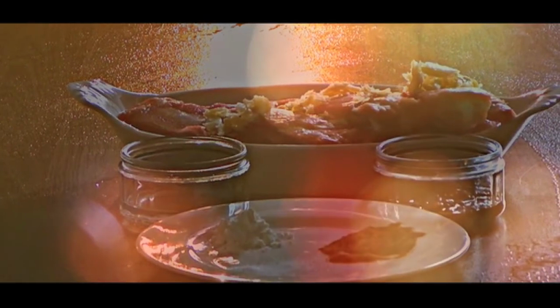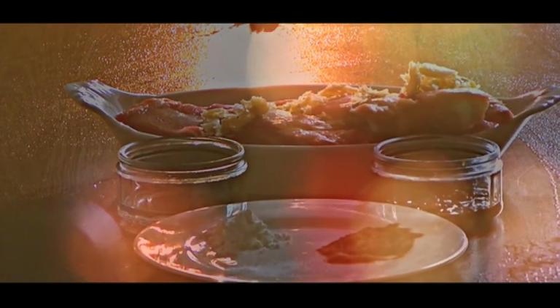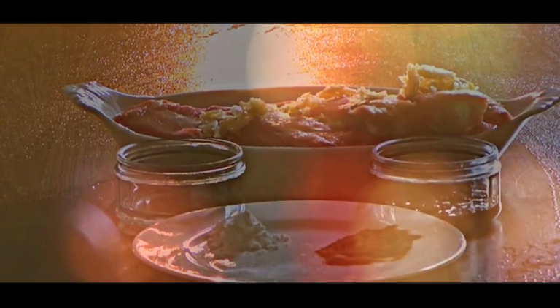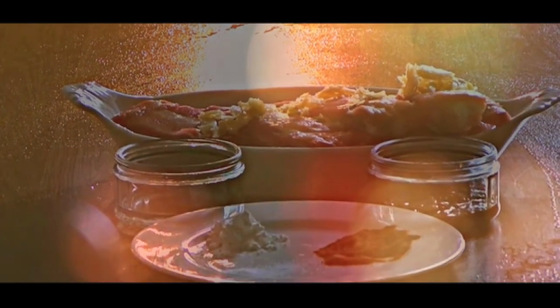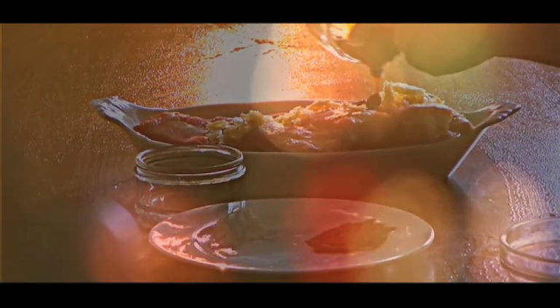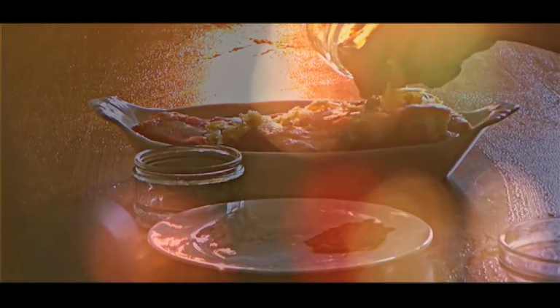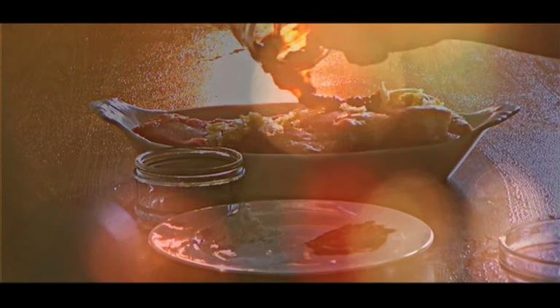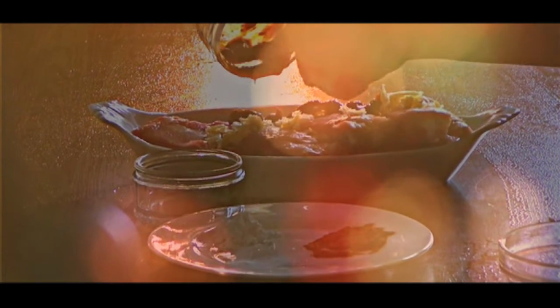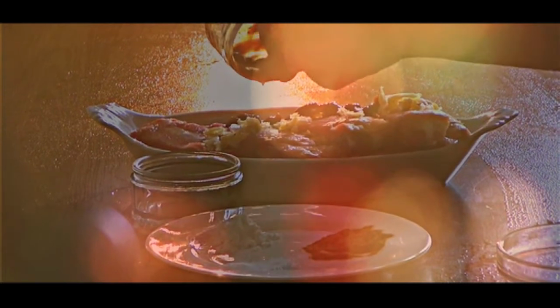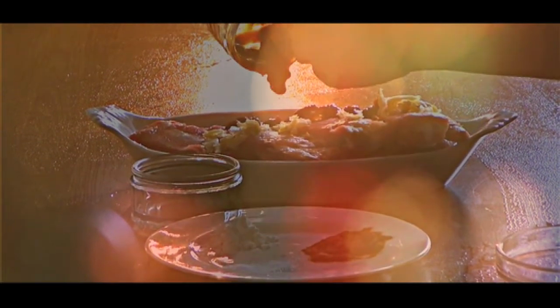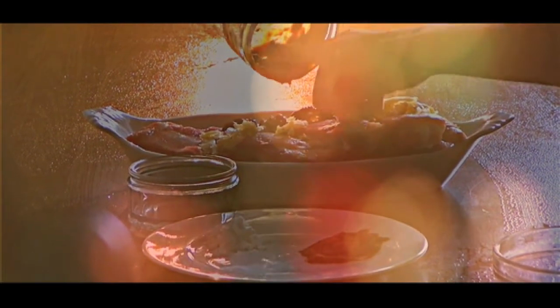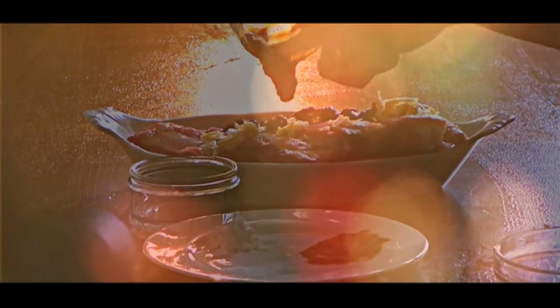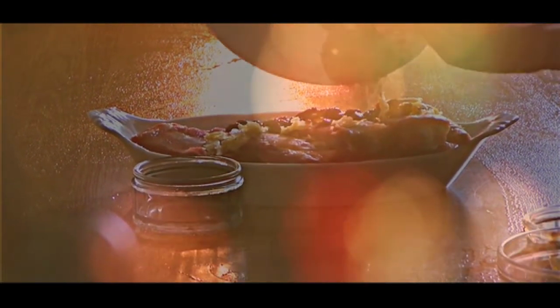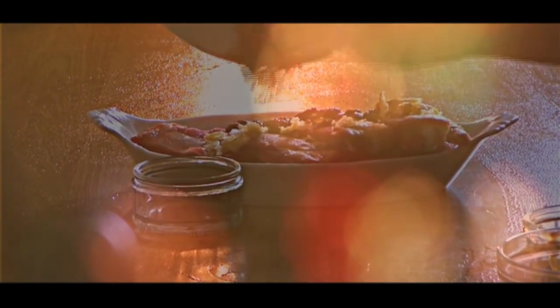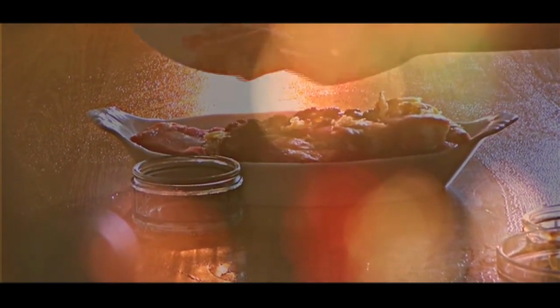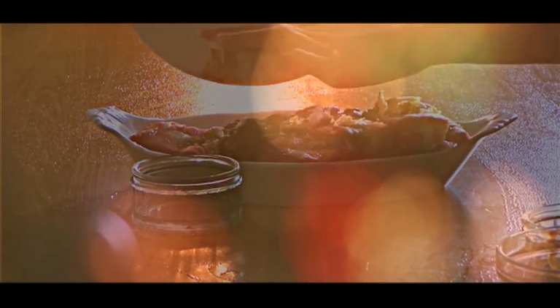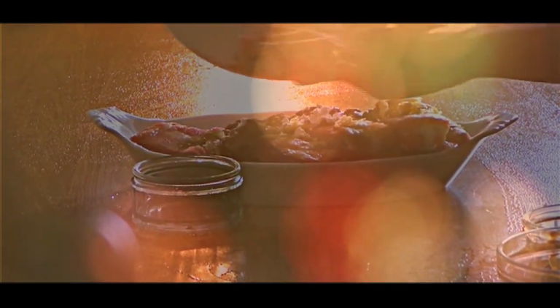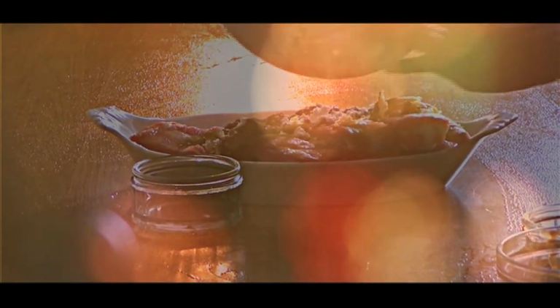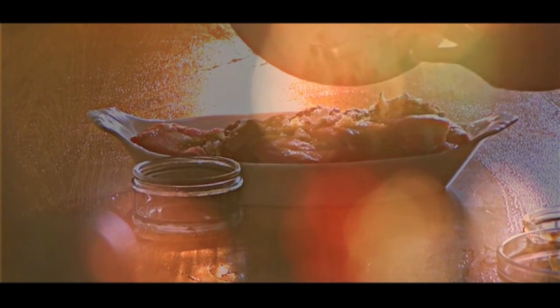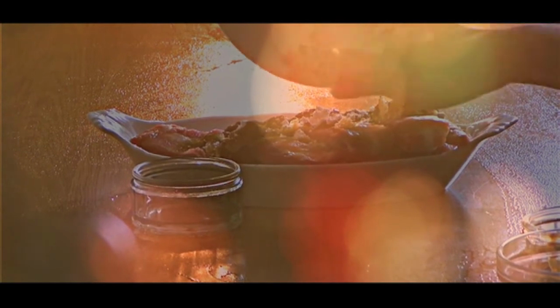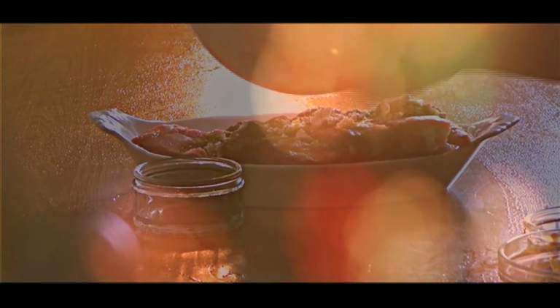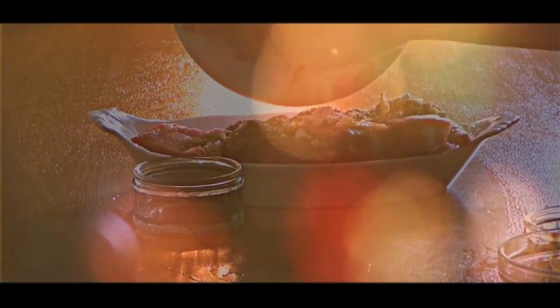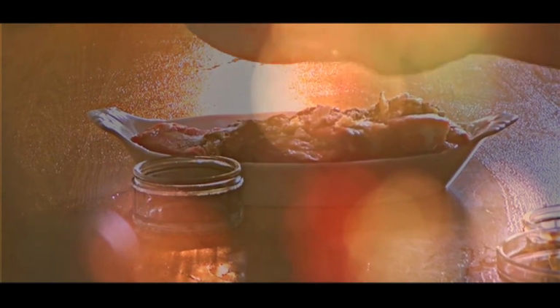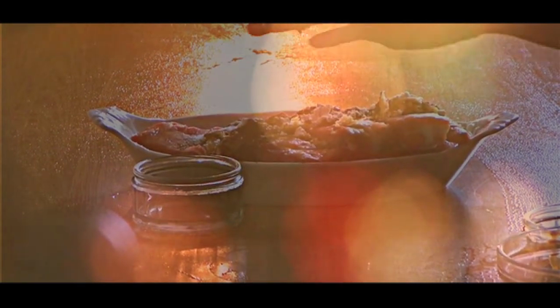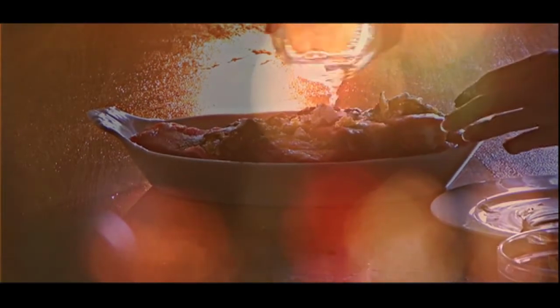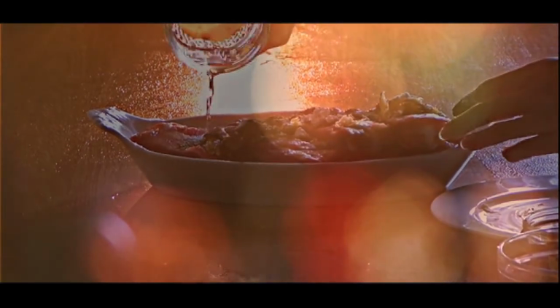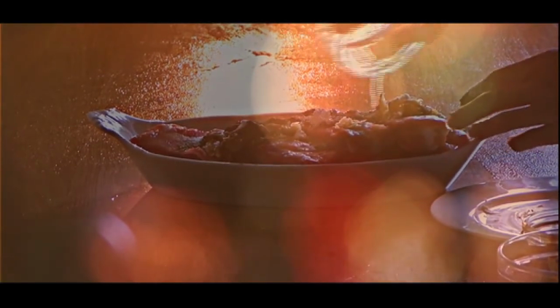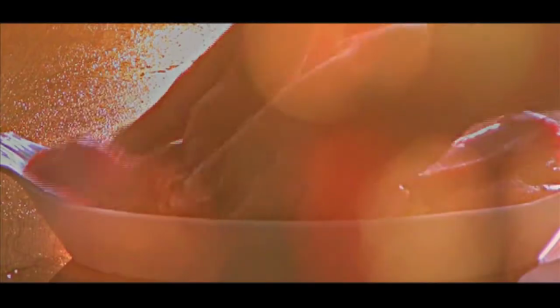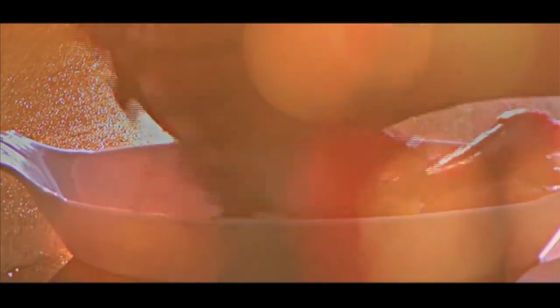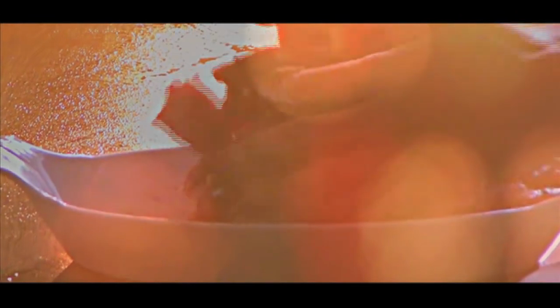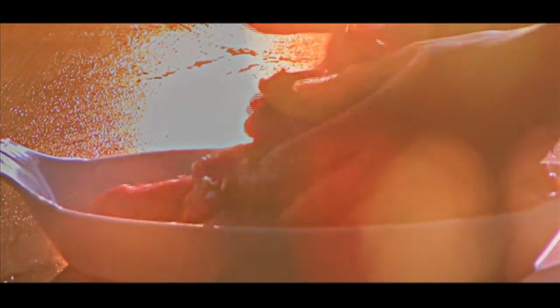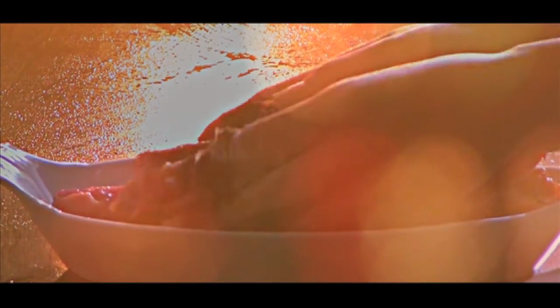Wash and pat dry your ribs, cut into separate ribs, coat the ribs and marinate with the ingredients for an hour, or best overnight.